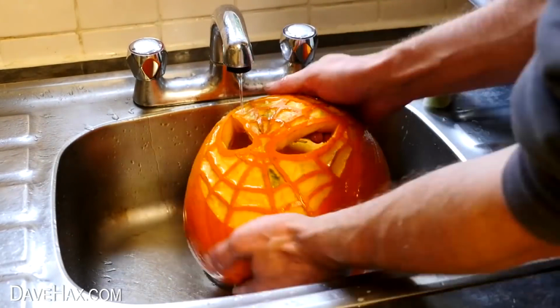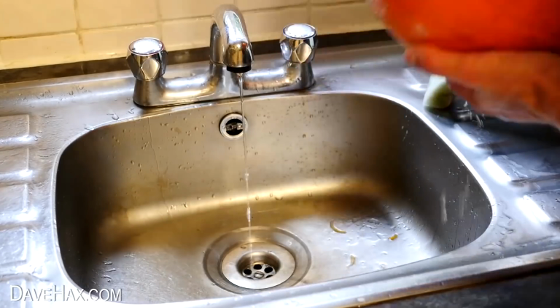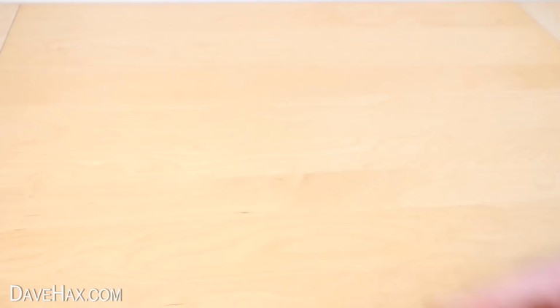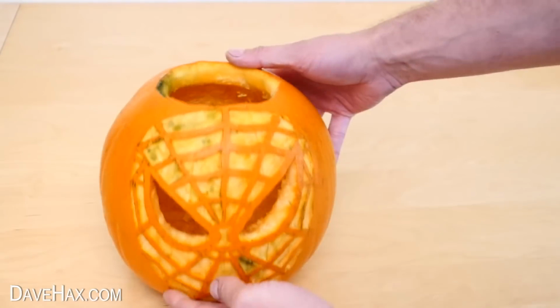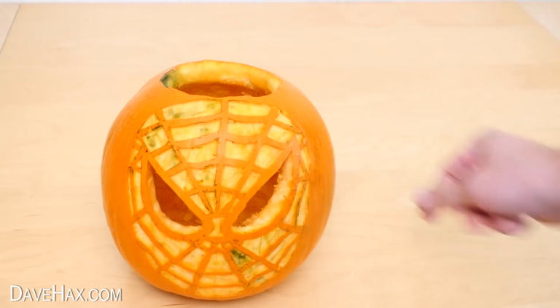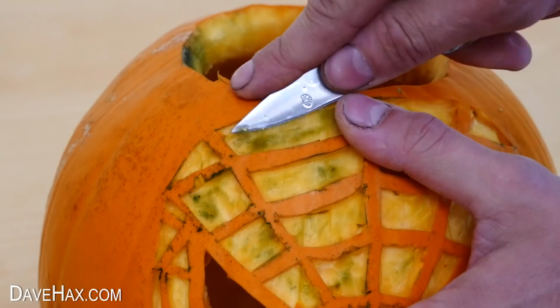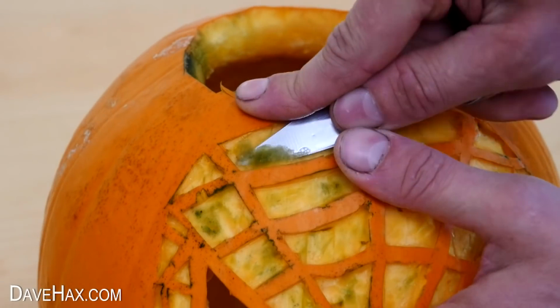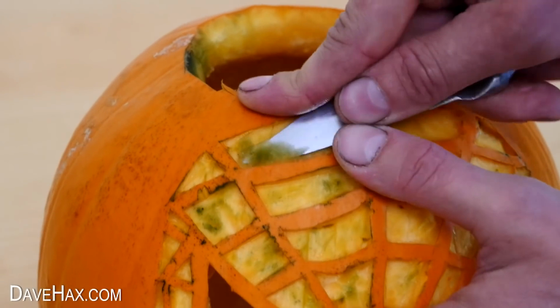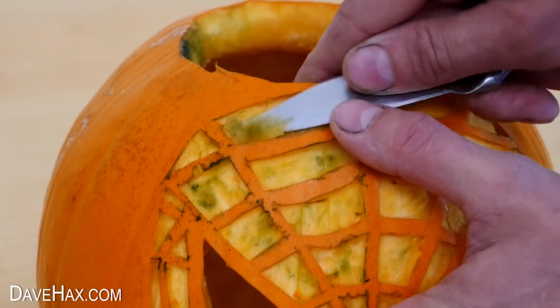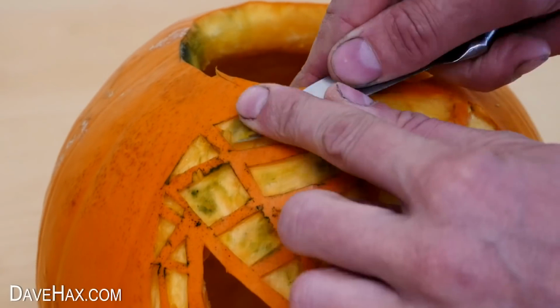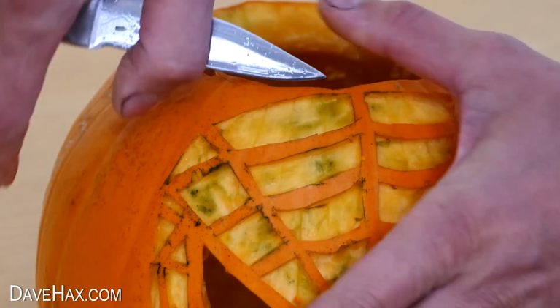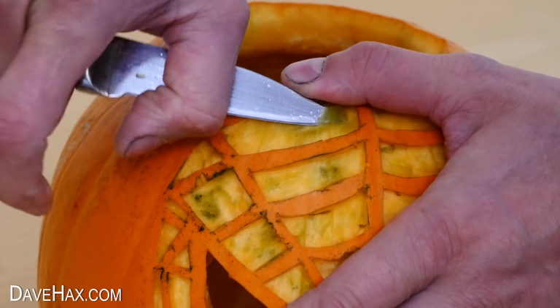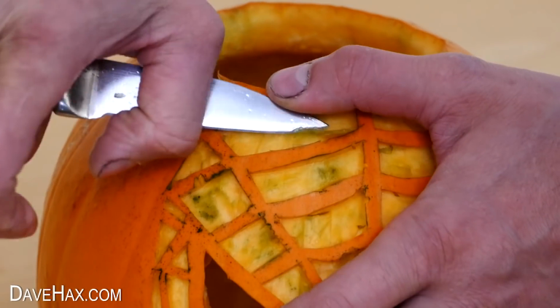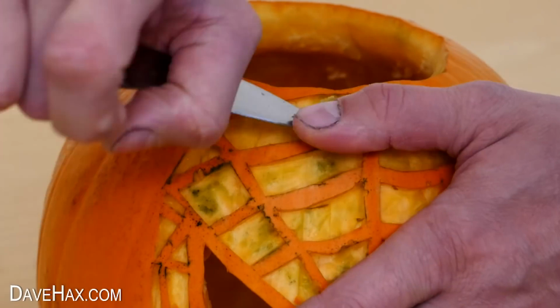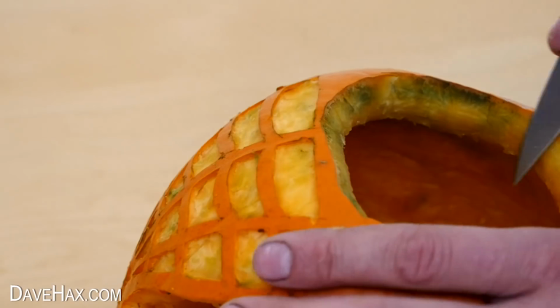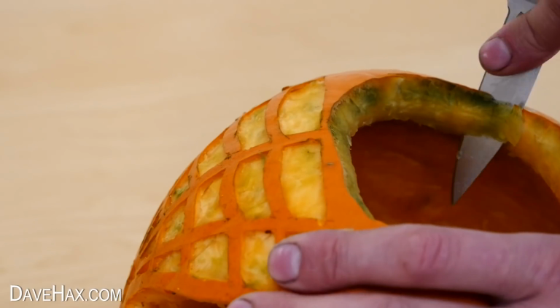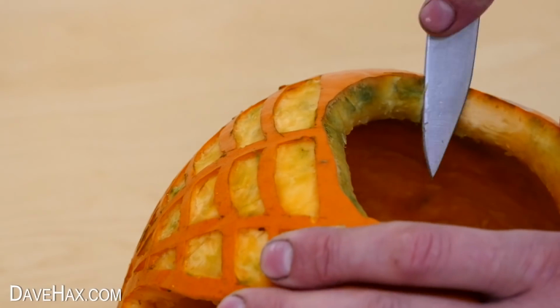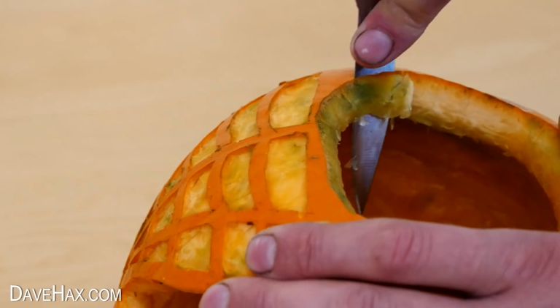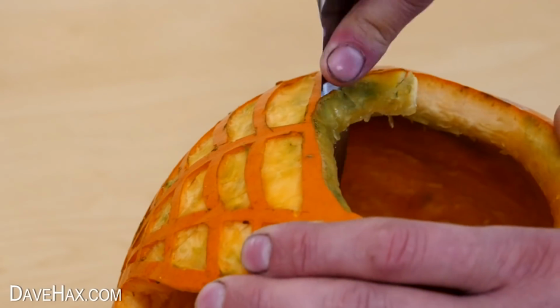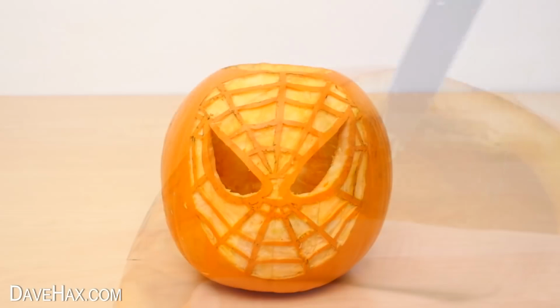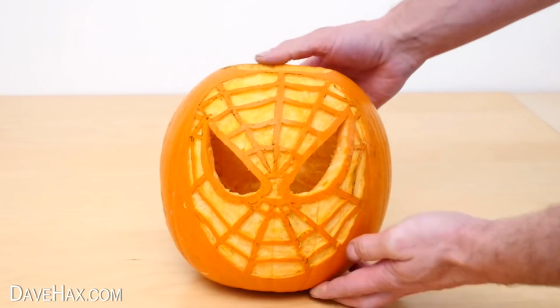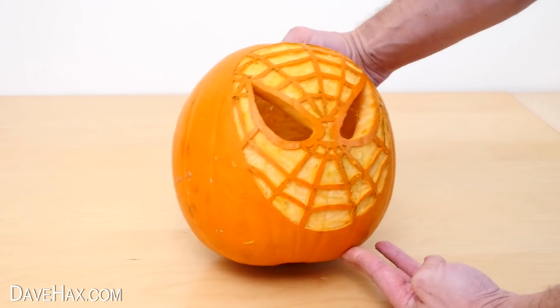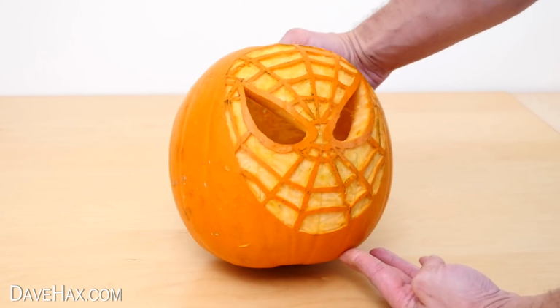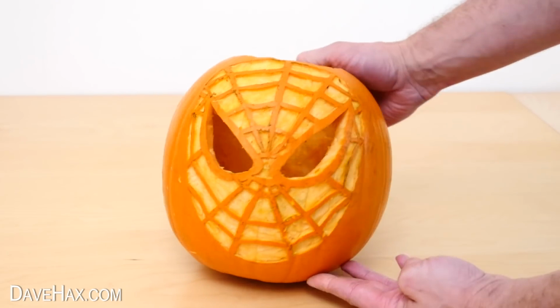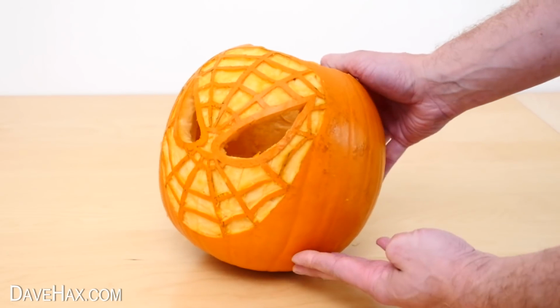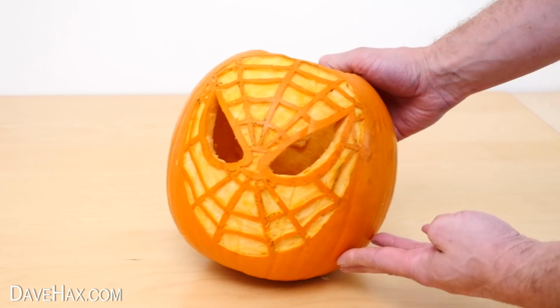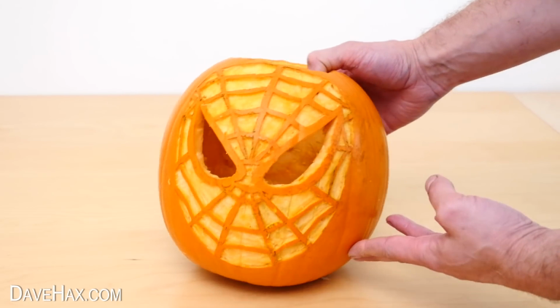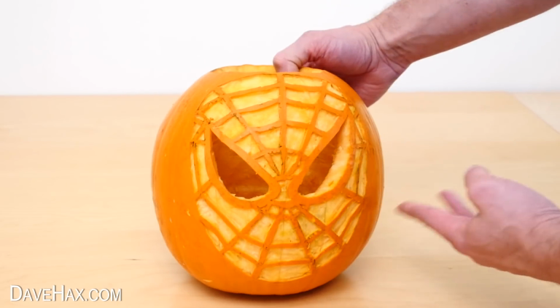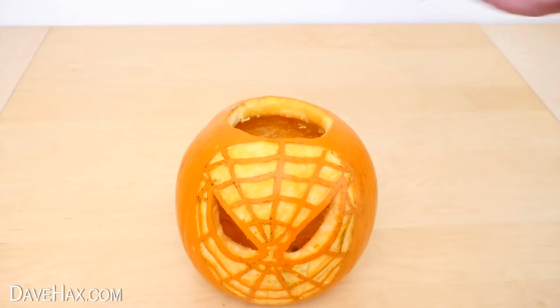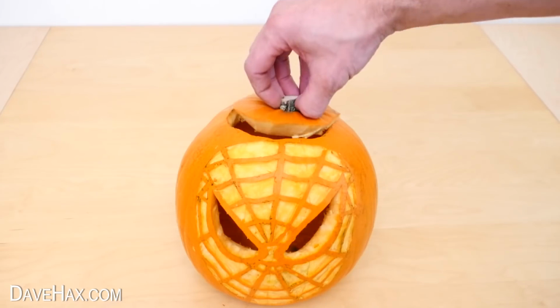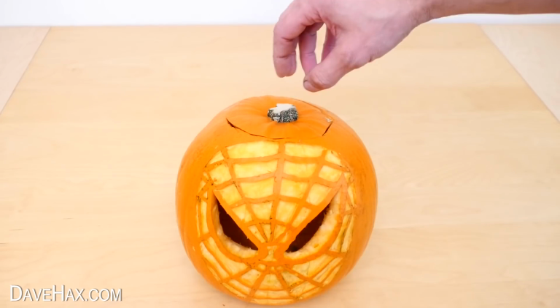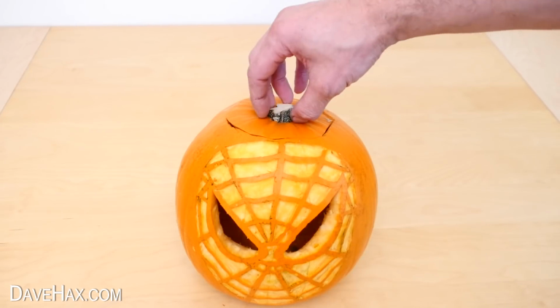Then wash off all the ink with some water. Dry it off, and if you've still got ink on the pumpkin flesh, you can remove it by slicing it off with a knife. And there we have our finished Spider-Man pumpkin — we'll be testing him out in a bit.